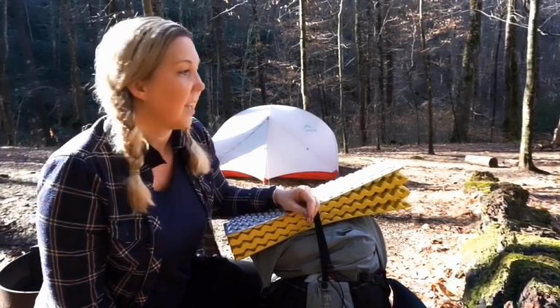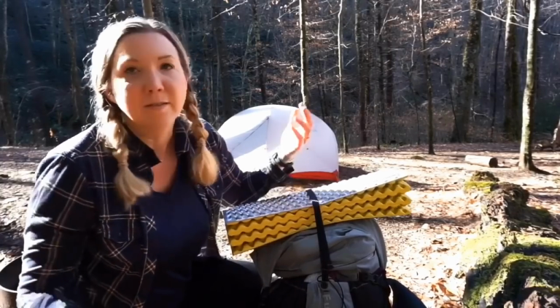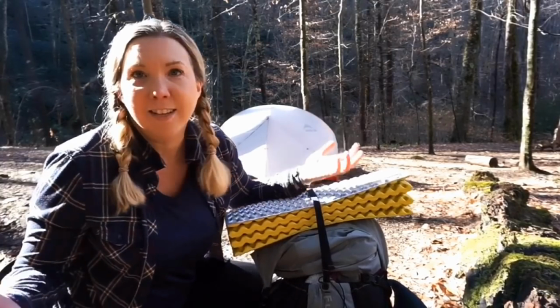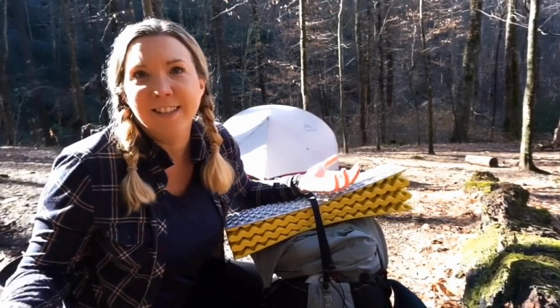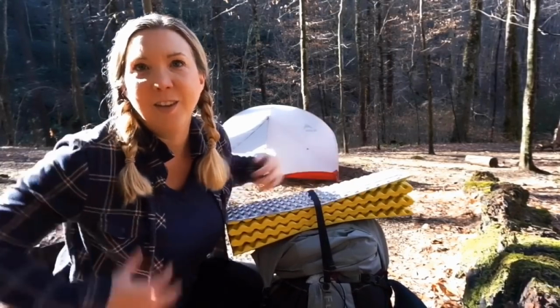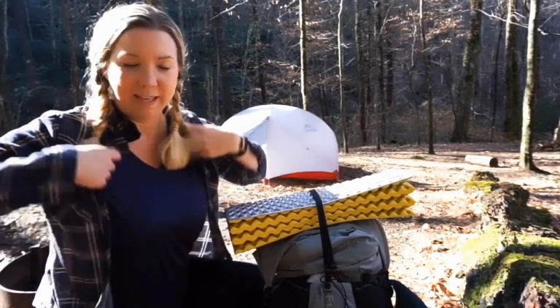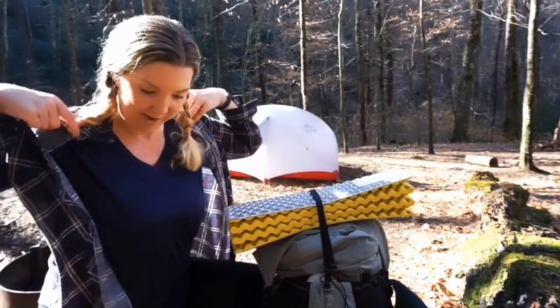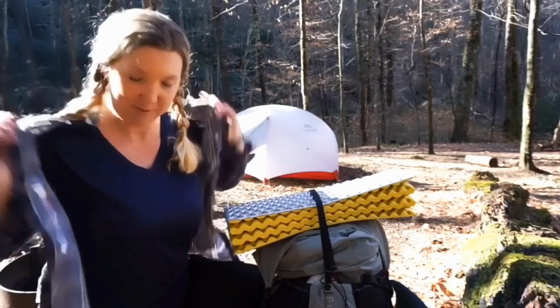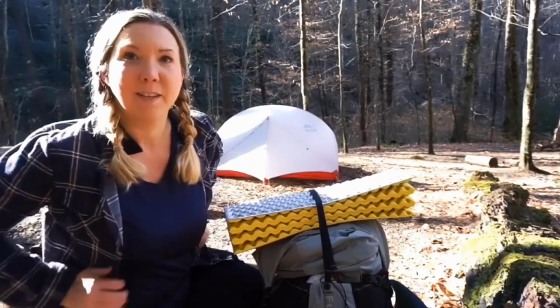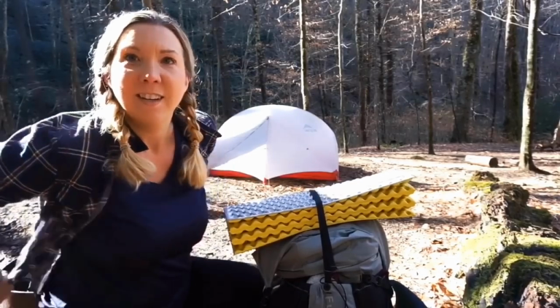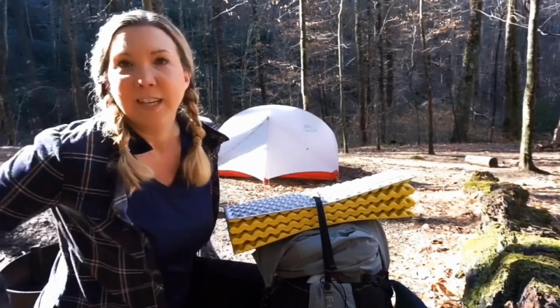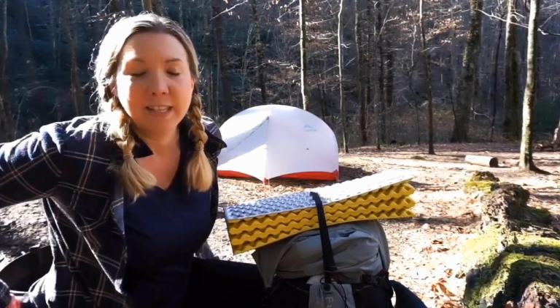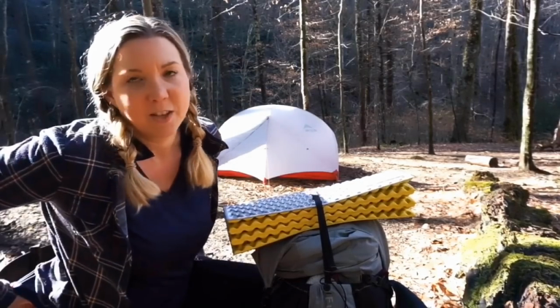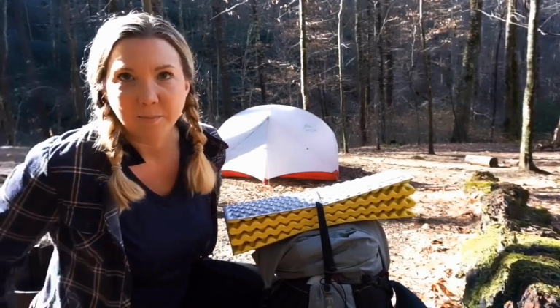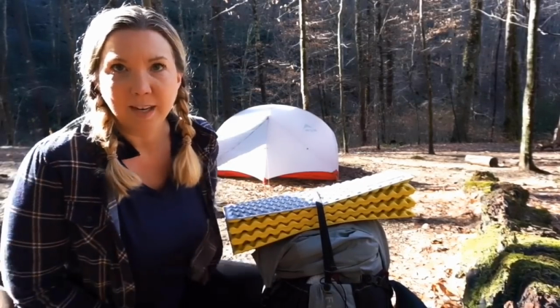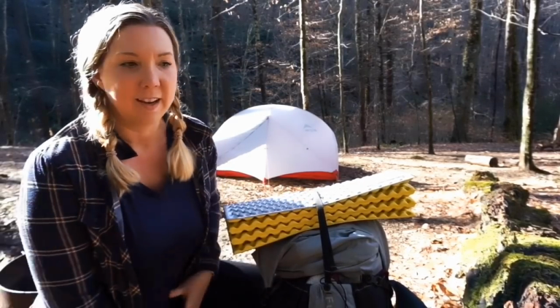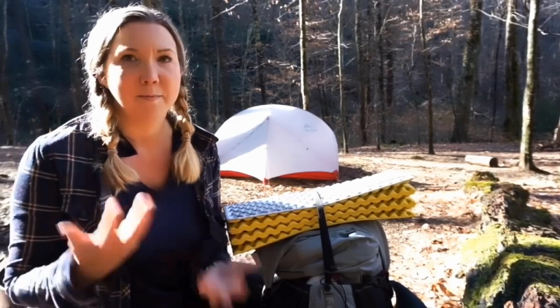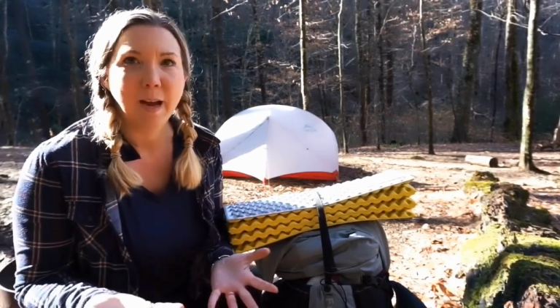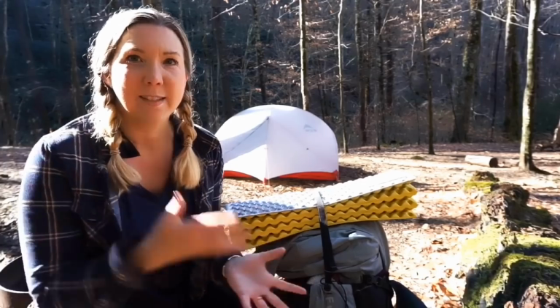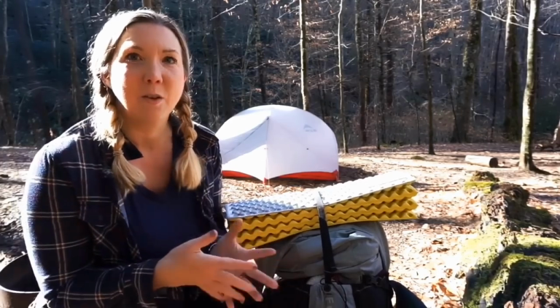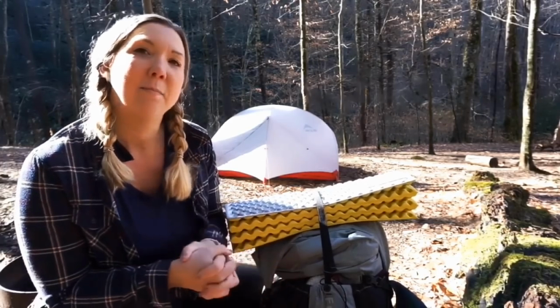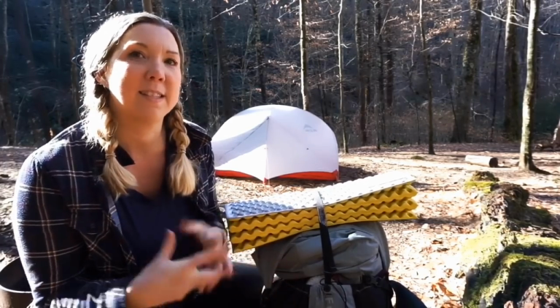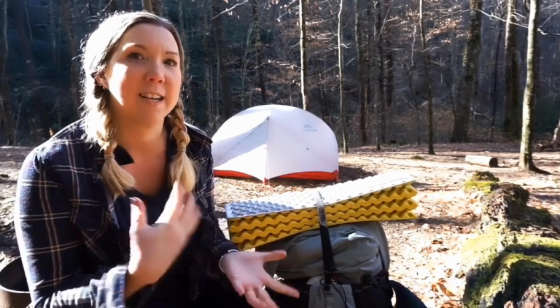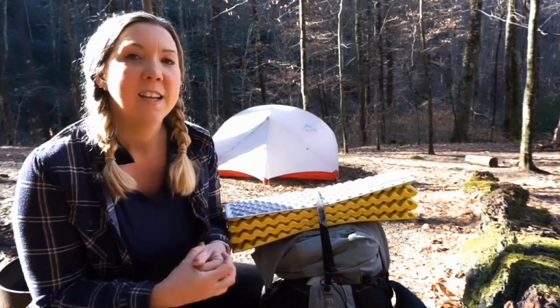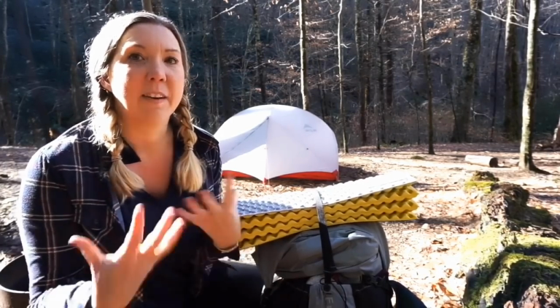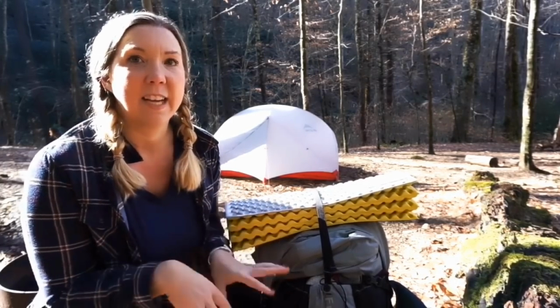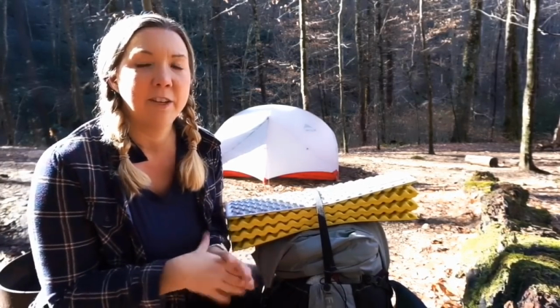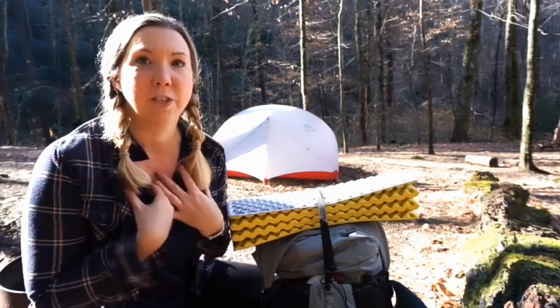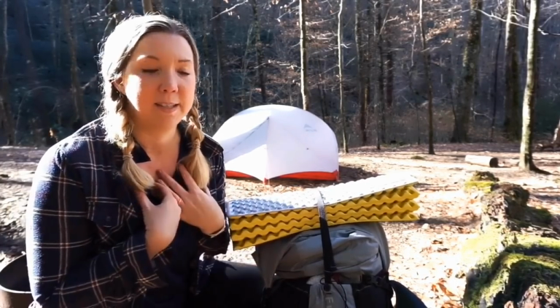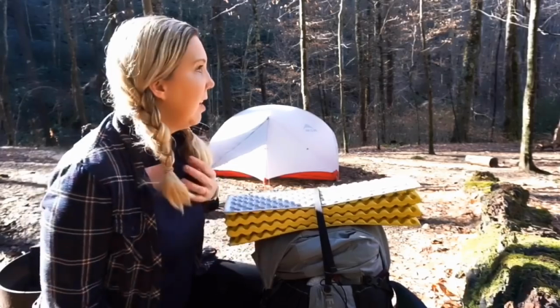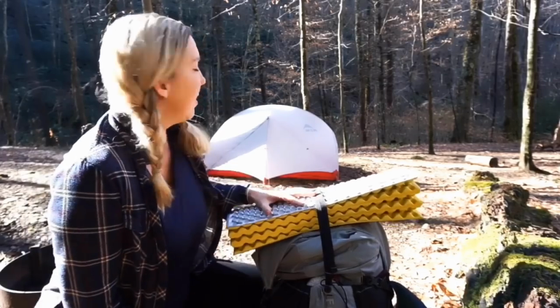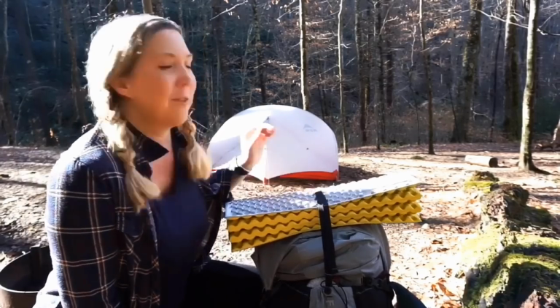This isn't just for solo backpacking — if I'm packing with my husband or friends or anyone, this is pretty much all the gear I bring. But I'm framing it as solo backpacking so you can see everything I need just for myself.